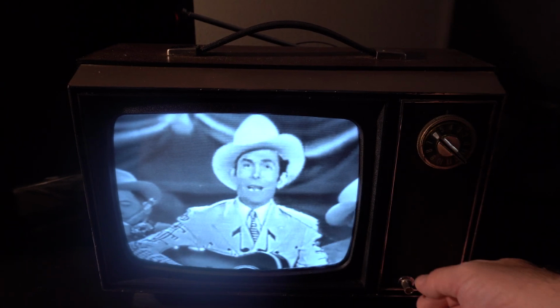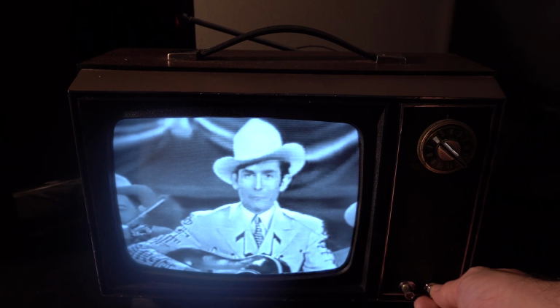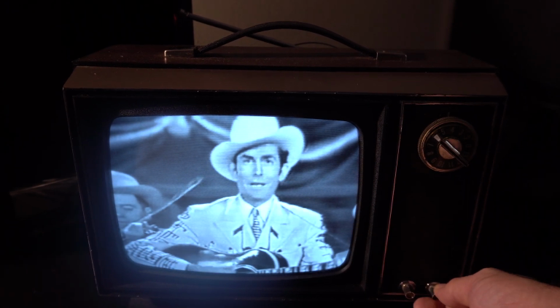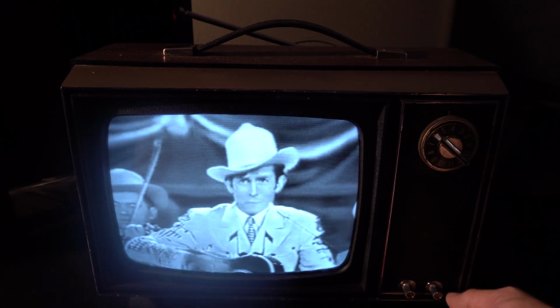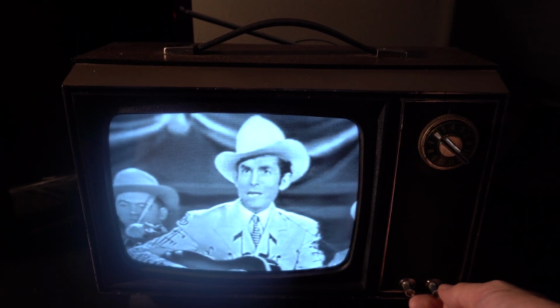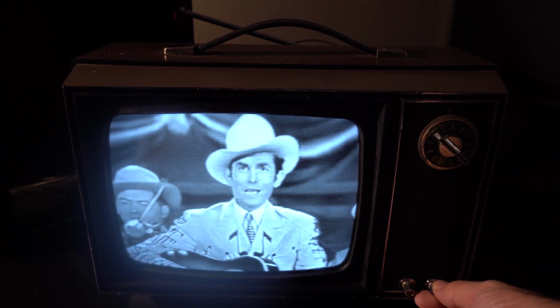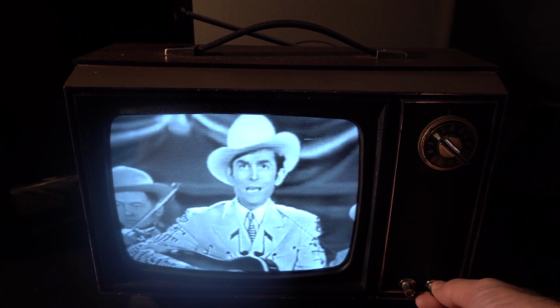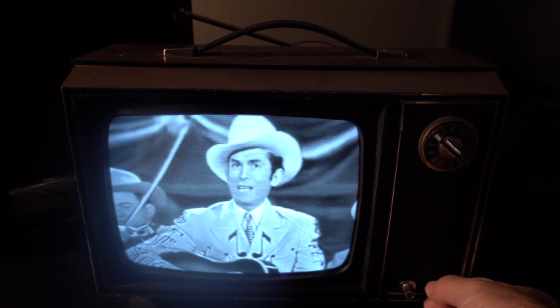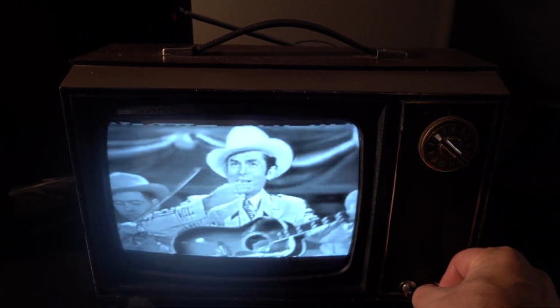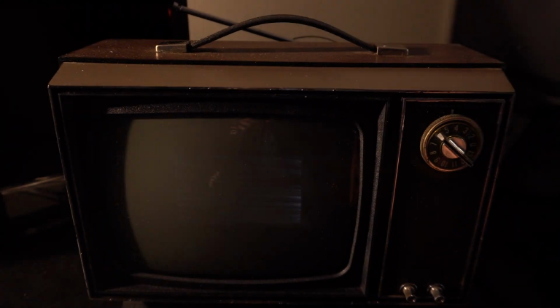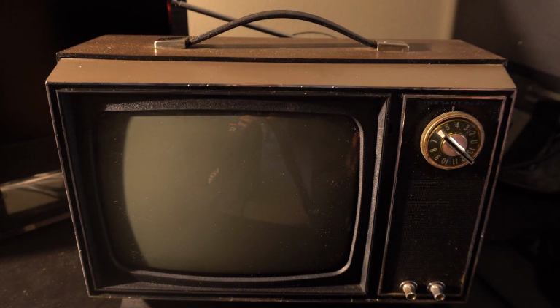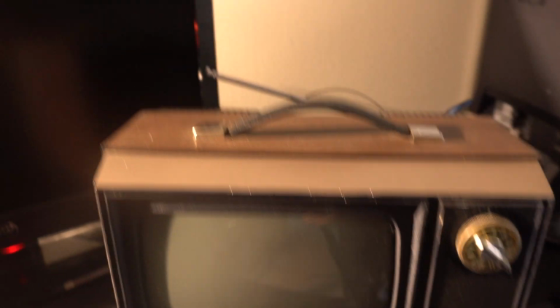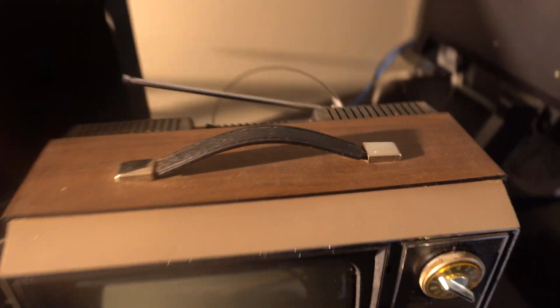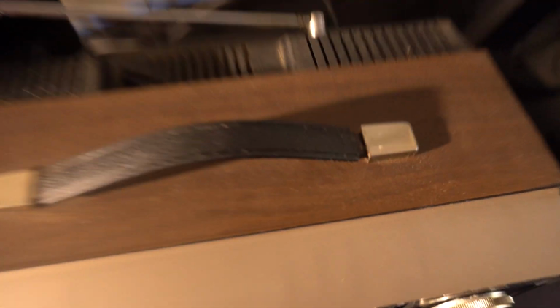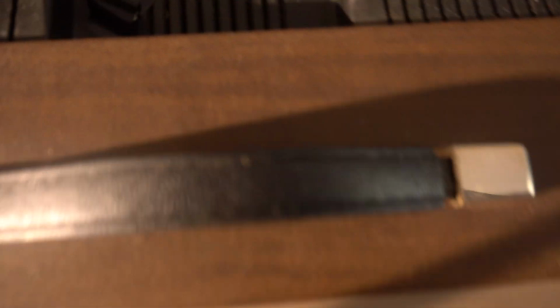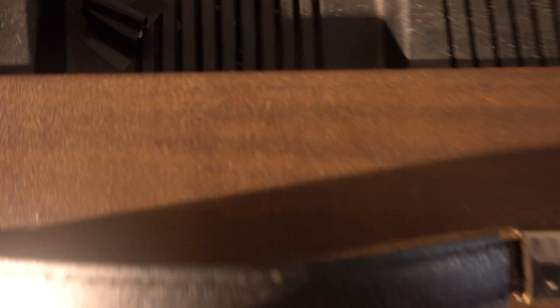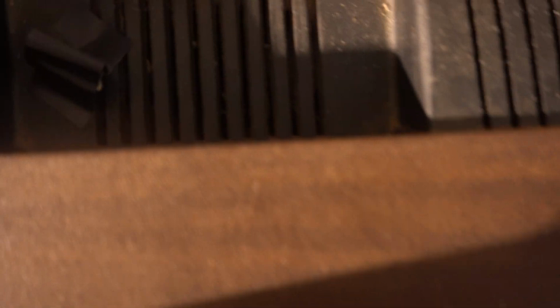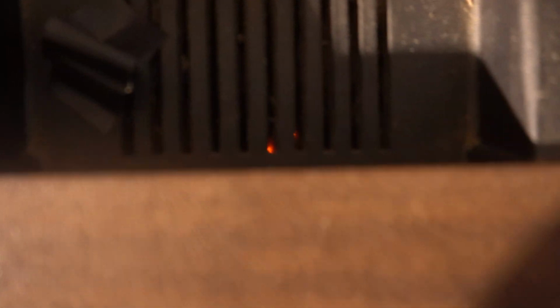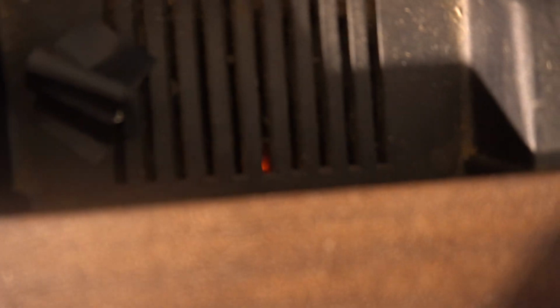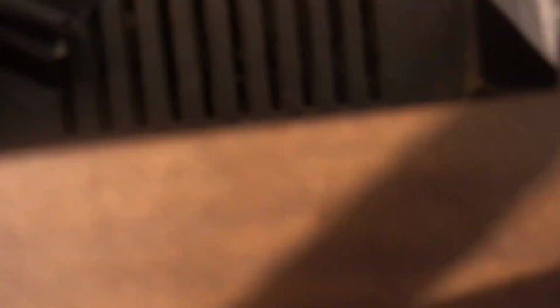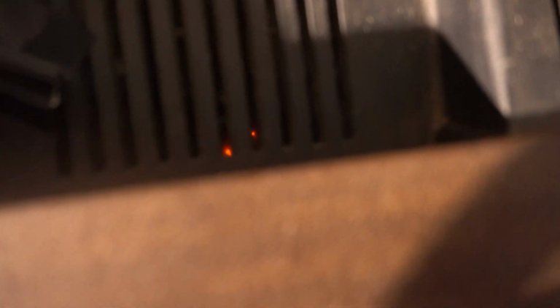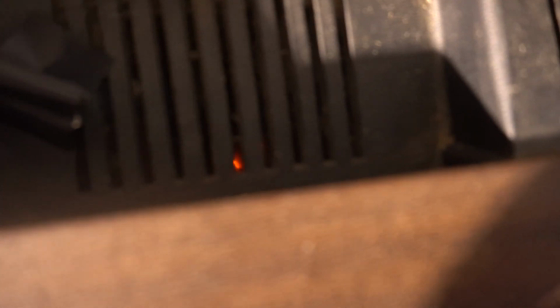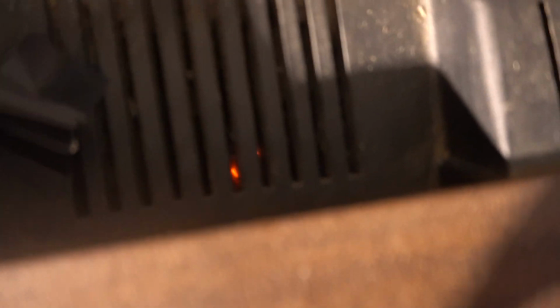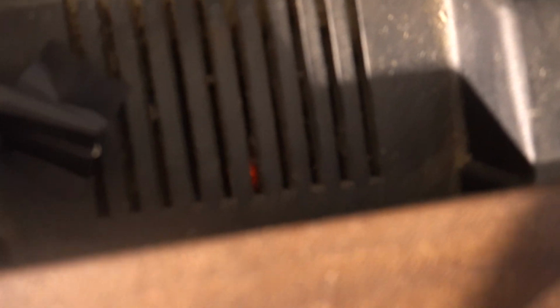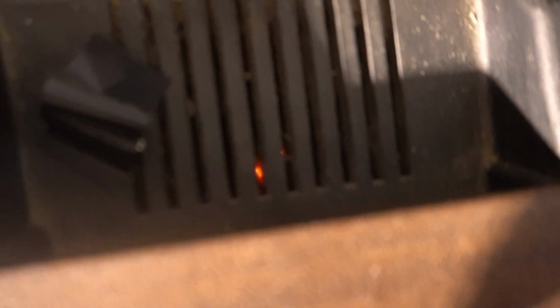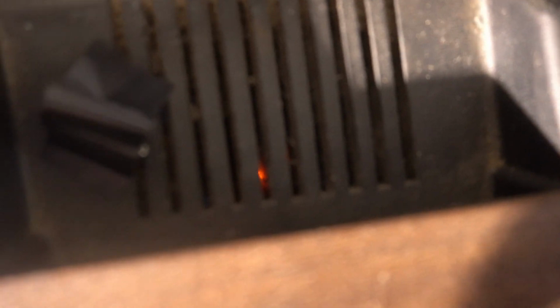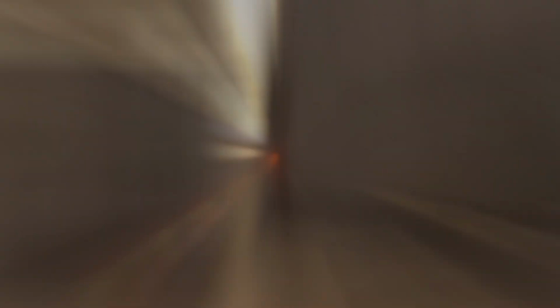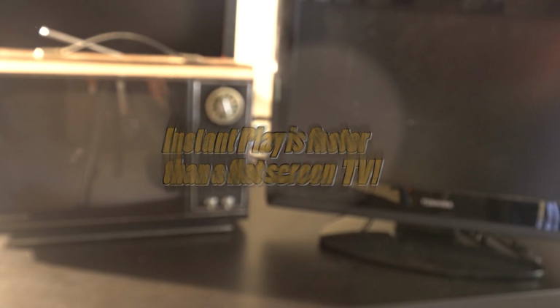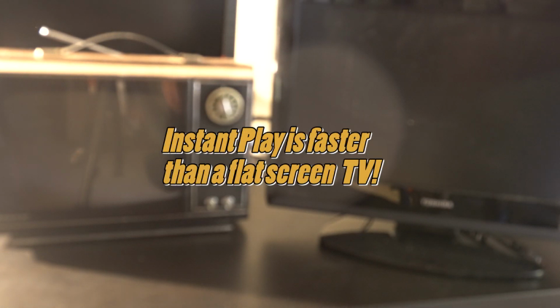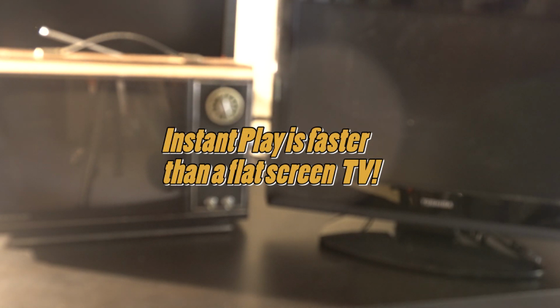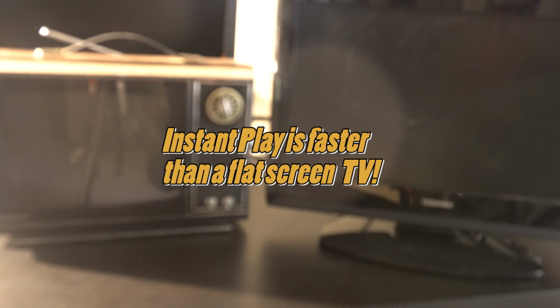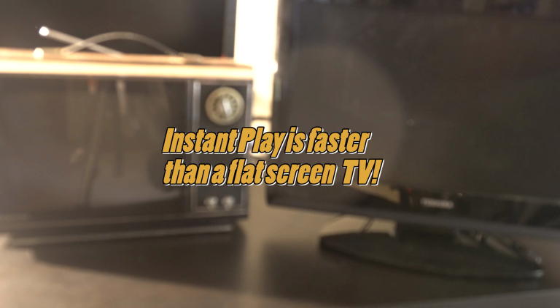So how this works: after we turn it off, if you look inside the TV, you can clearly see some tubes are alive and kicking in there. Not sure what that does to the wear and tear of the TV, but look at this — it's even faster than a modern flat panel.